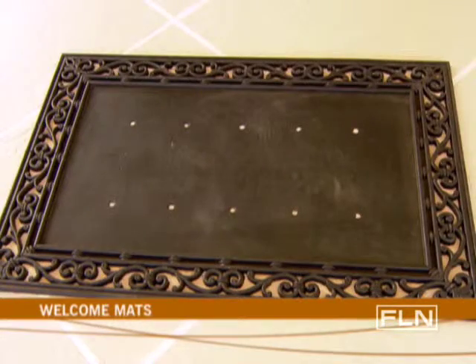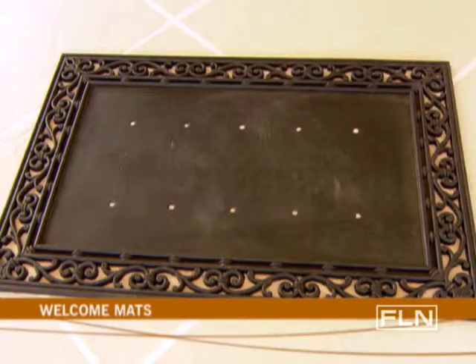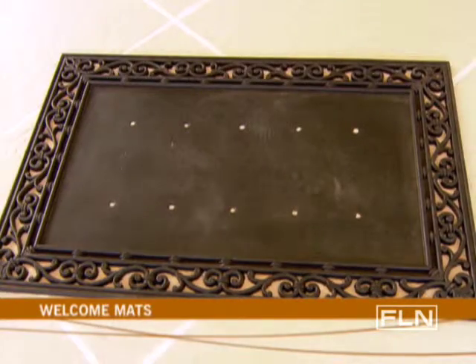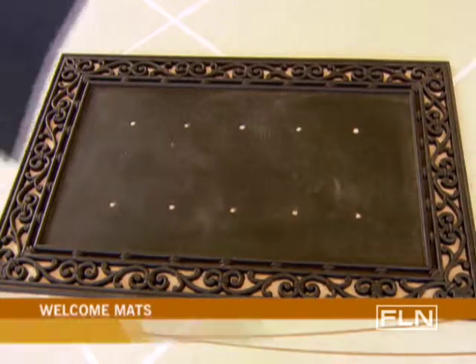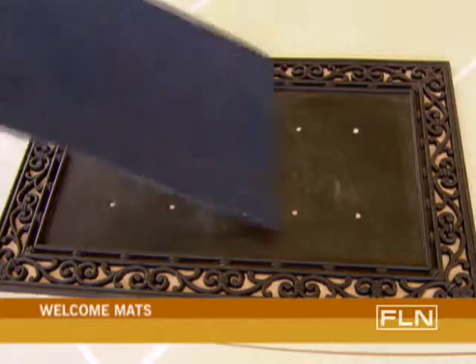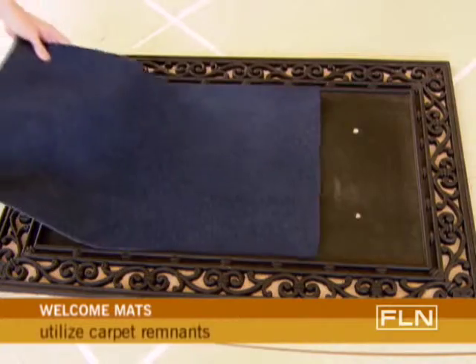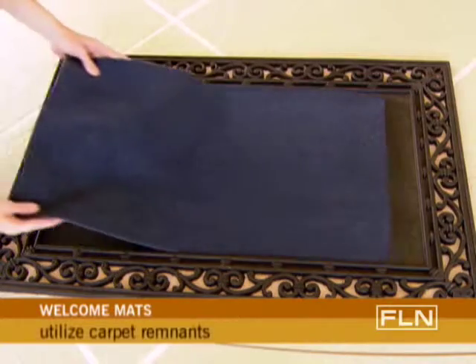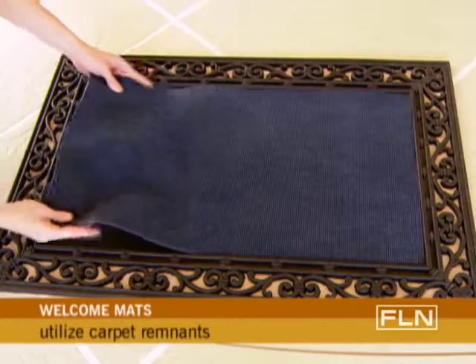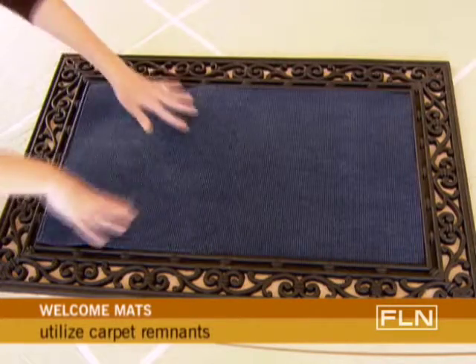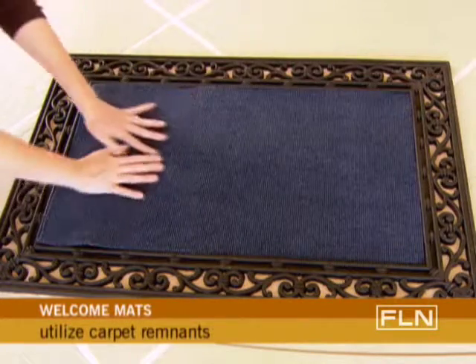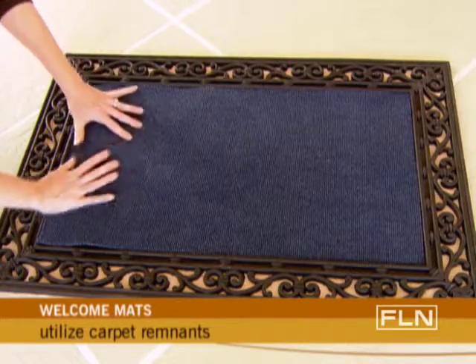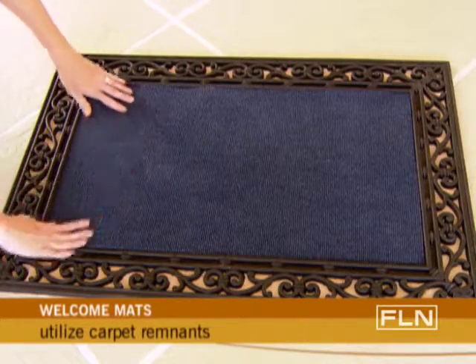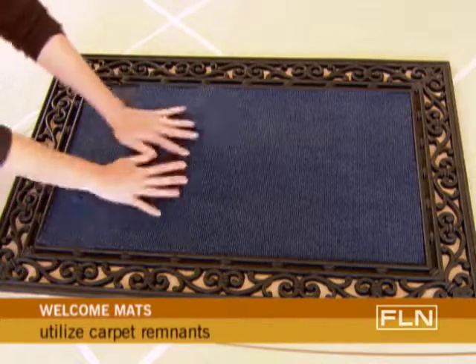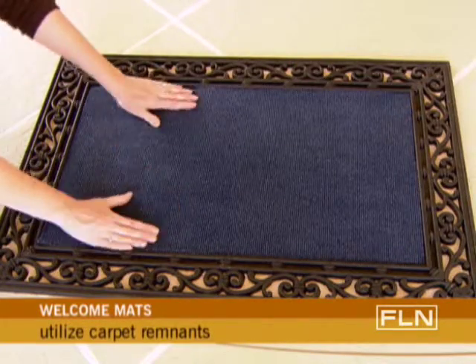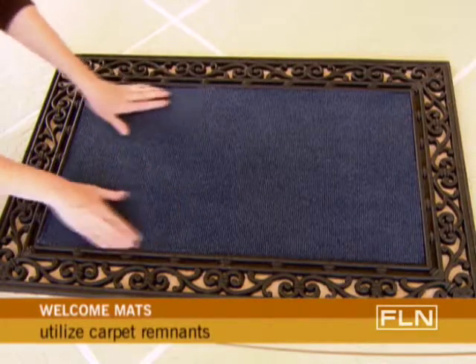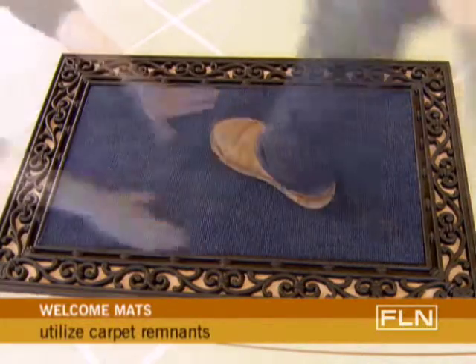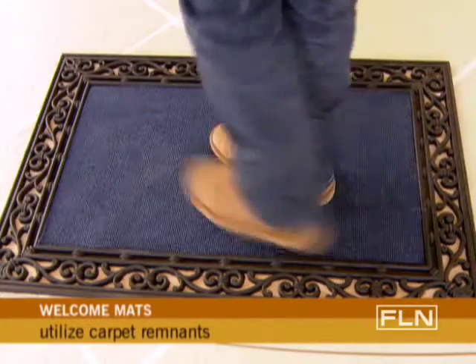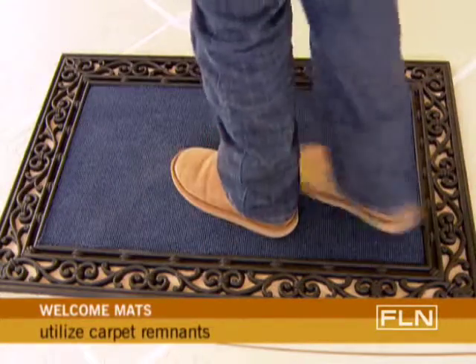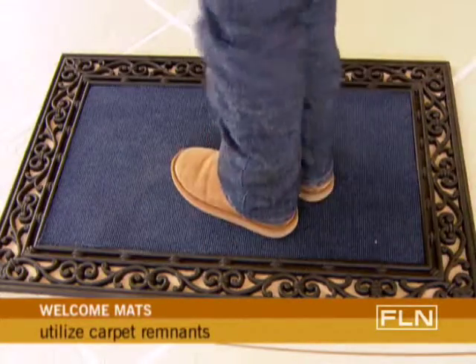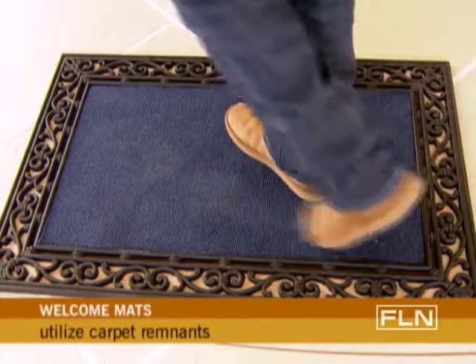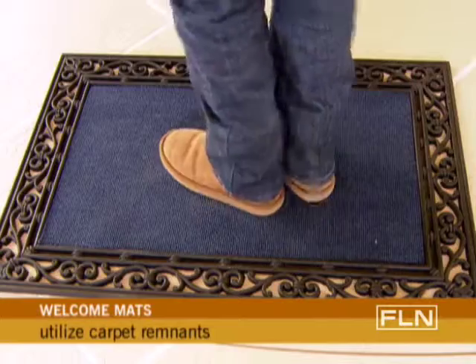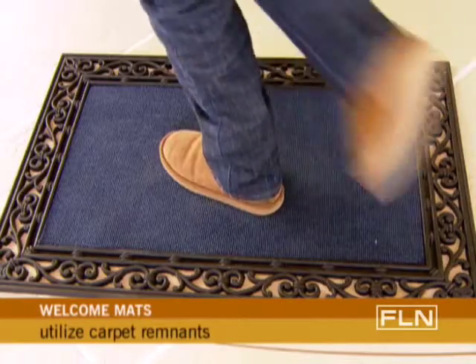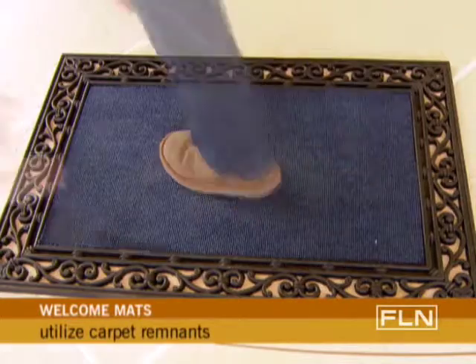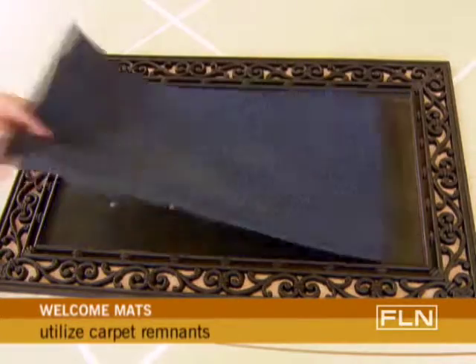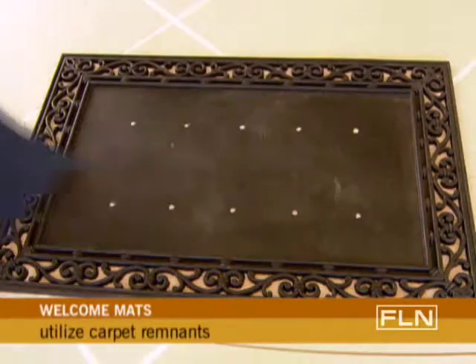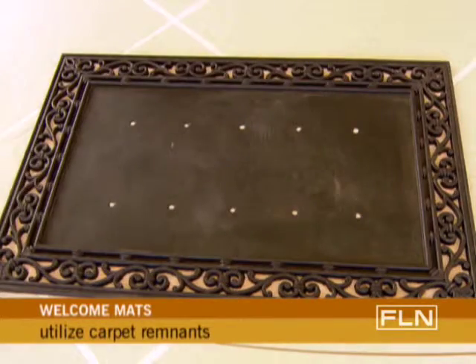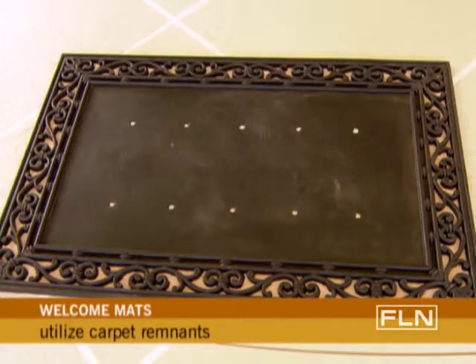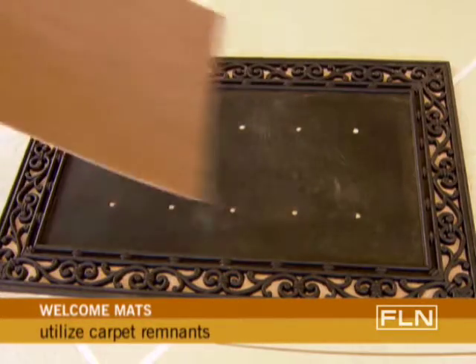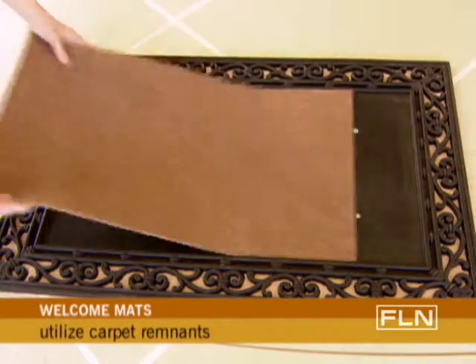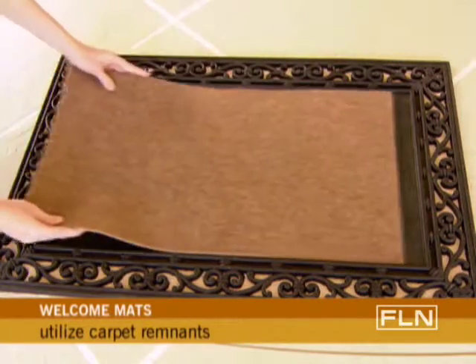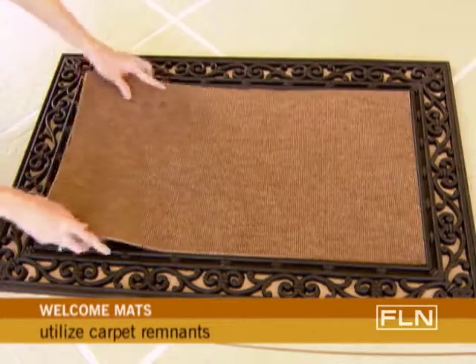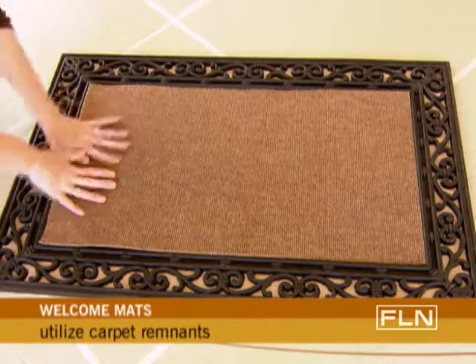Pick up a piece of inexpensive carpet remnant from a flooring store and place it inside the frame. When it gets worn out, just replace it with another remnant and you have a brand new mat.